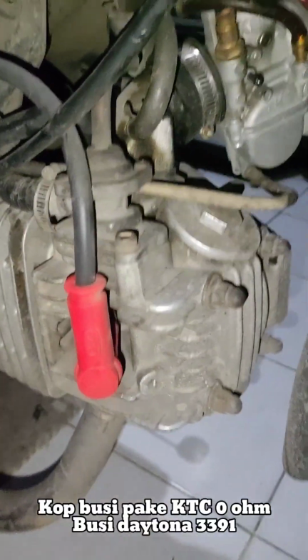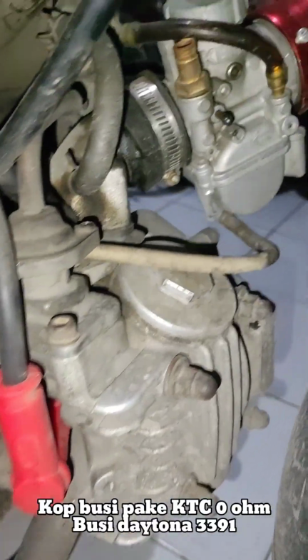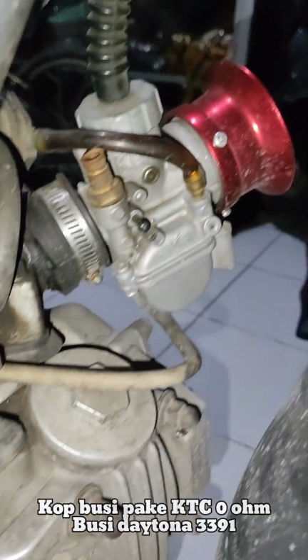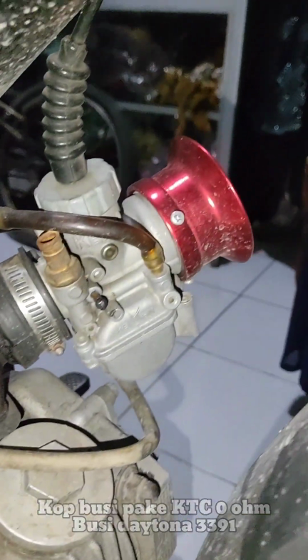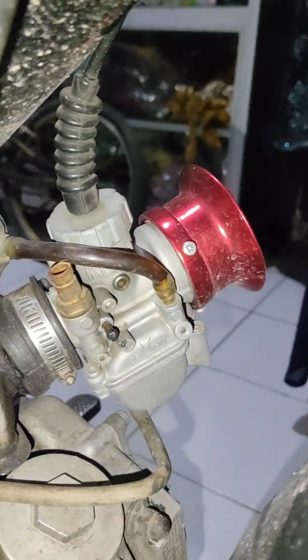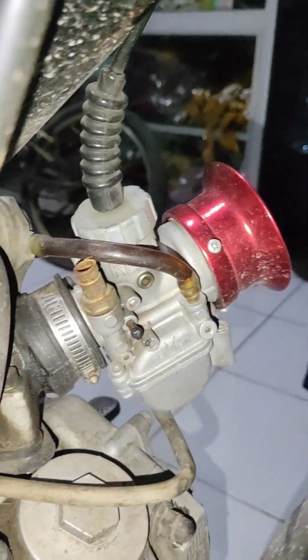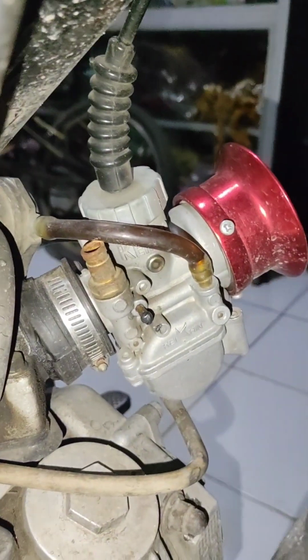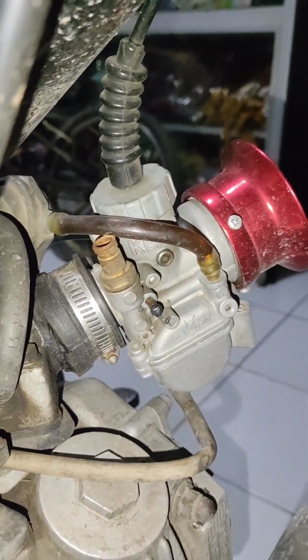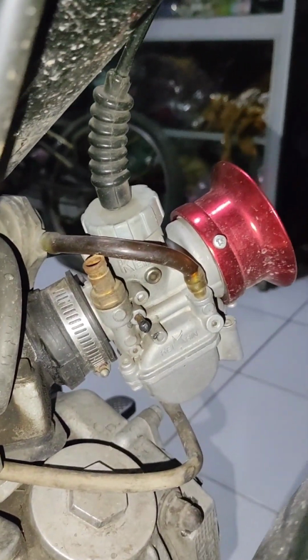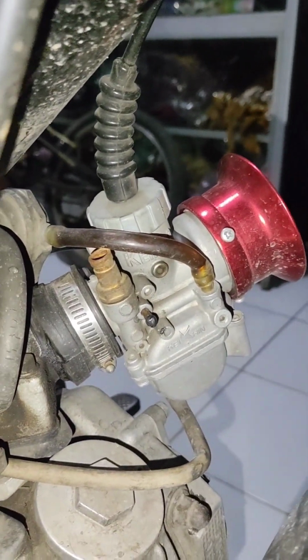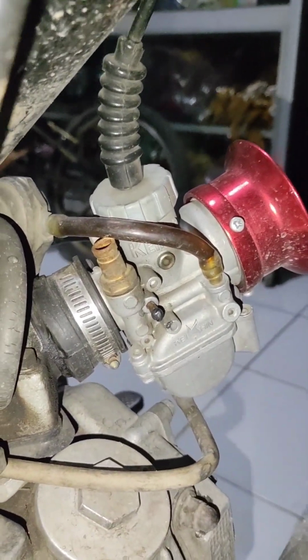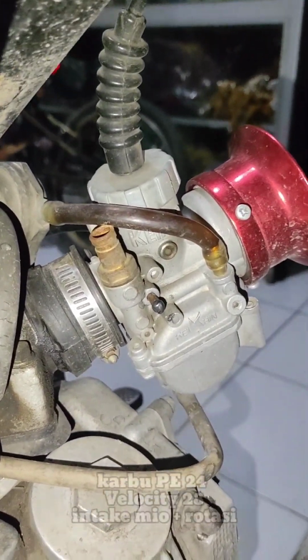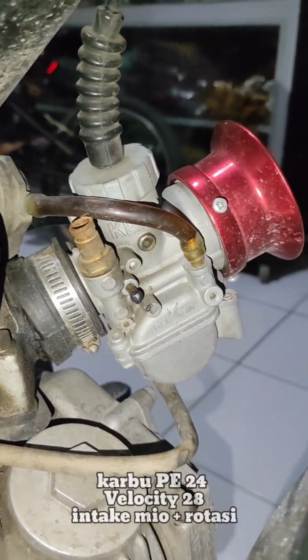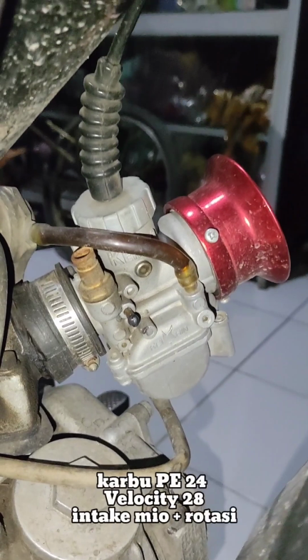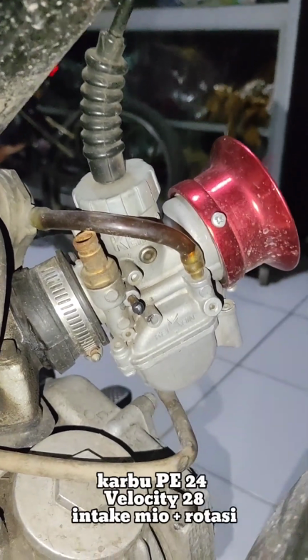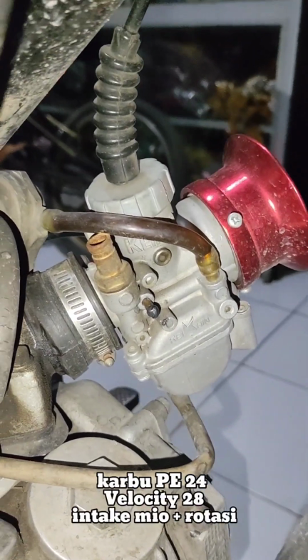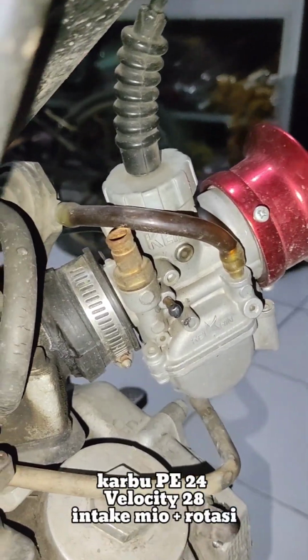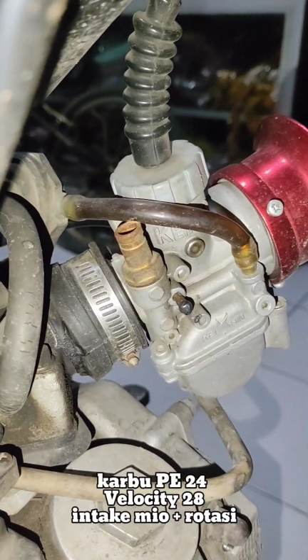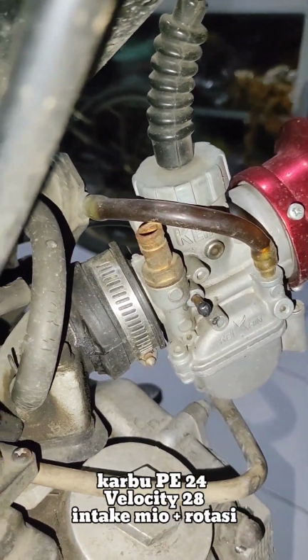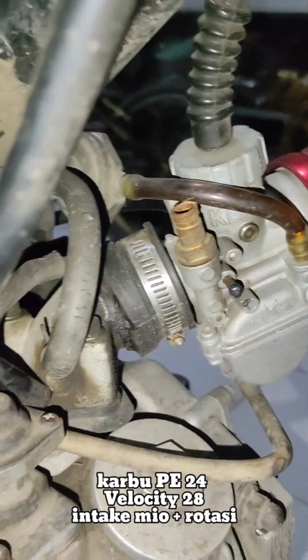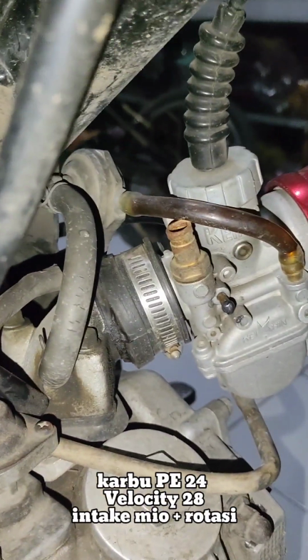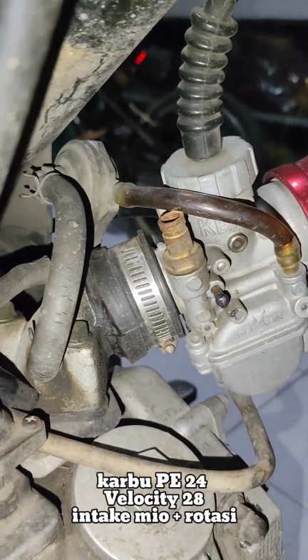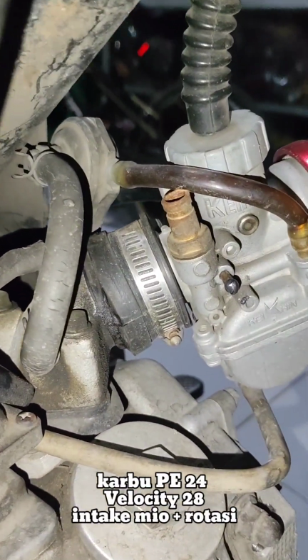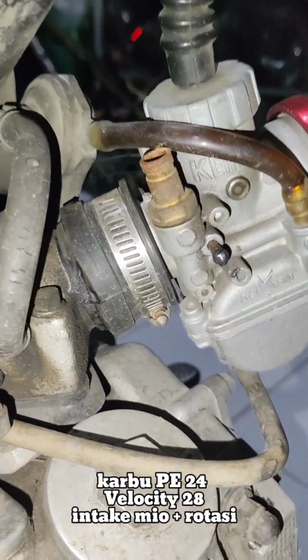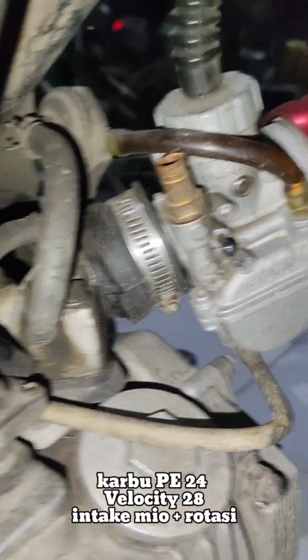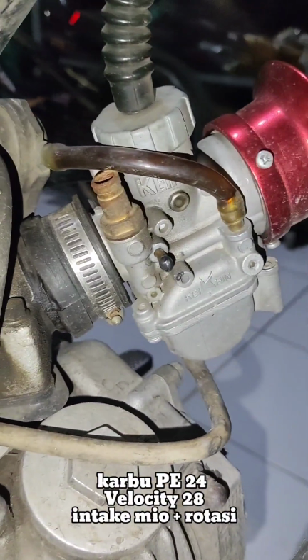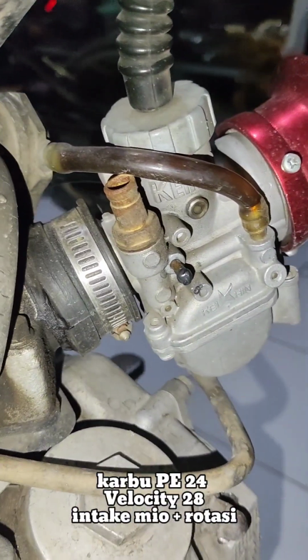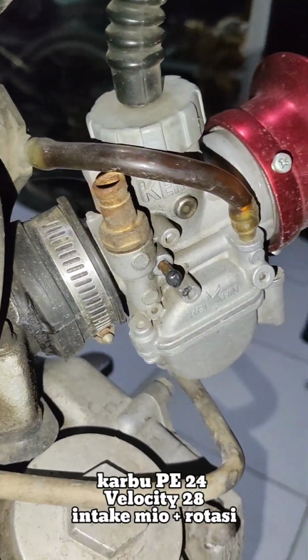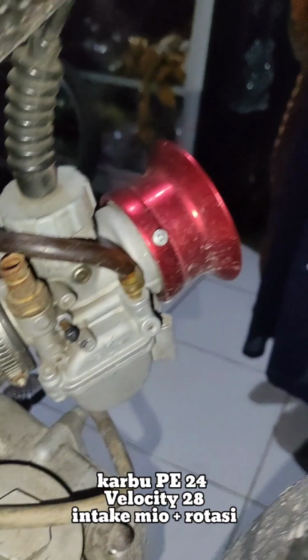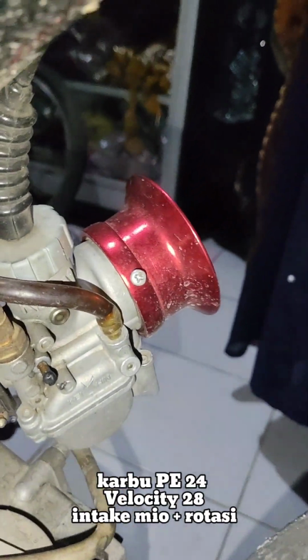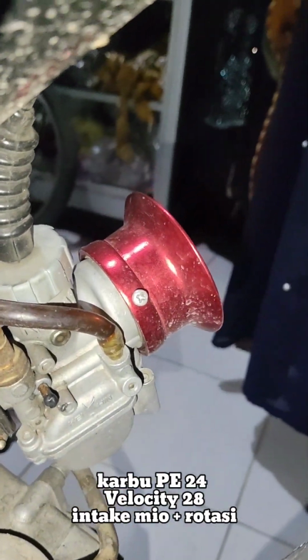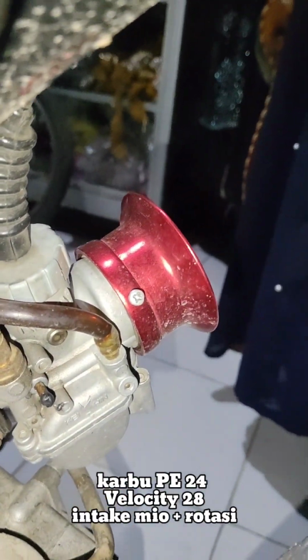Ini karbu pakai PE24. Ini karbu juga boleh dikasih ya sama mekanik. Karbu PE24, Velo PE28.